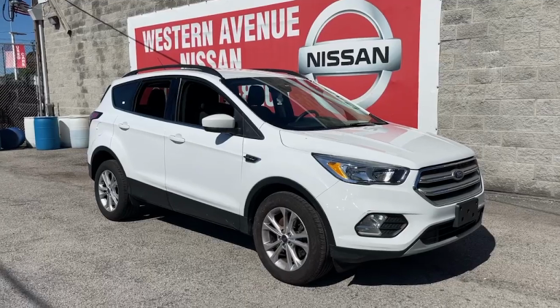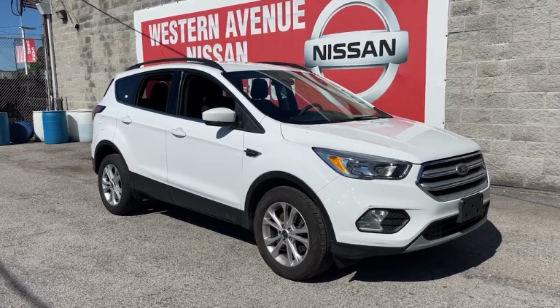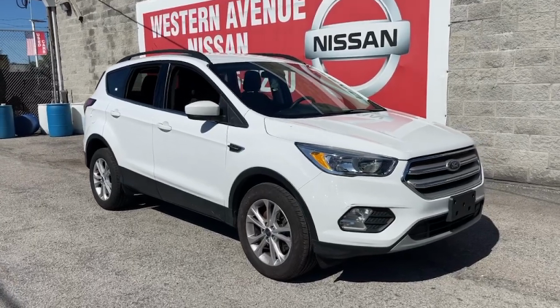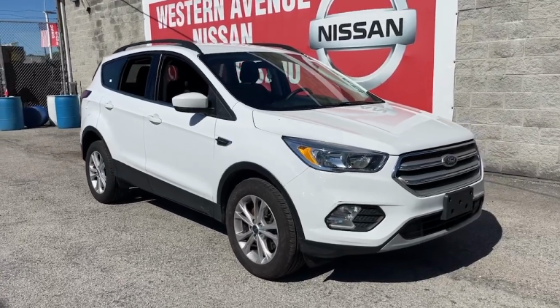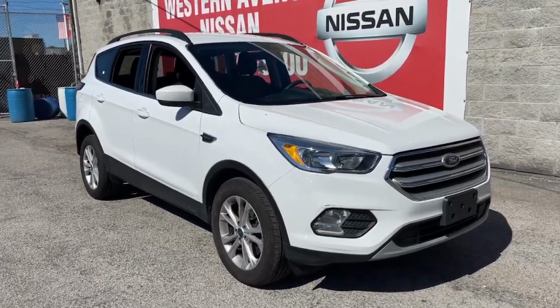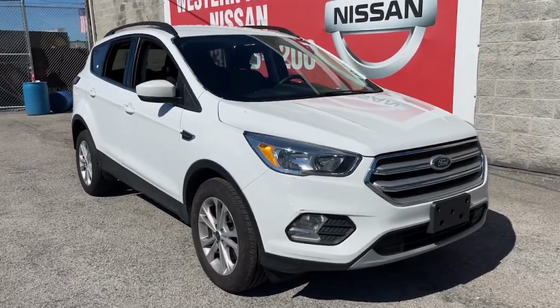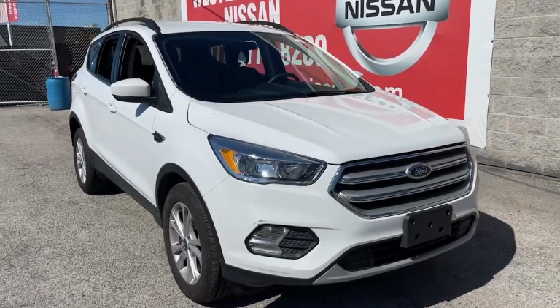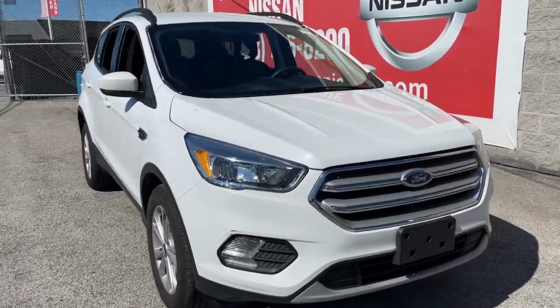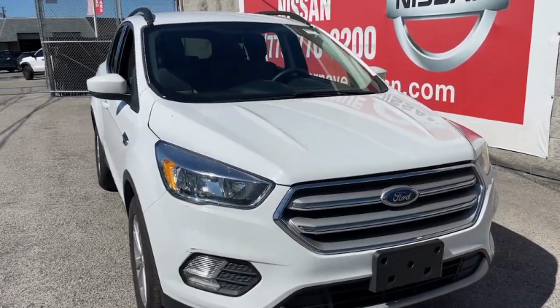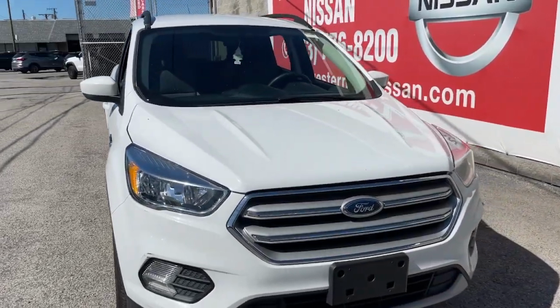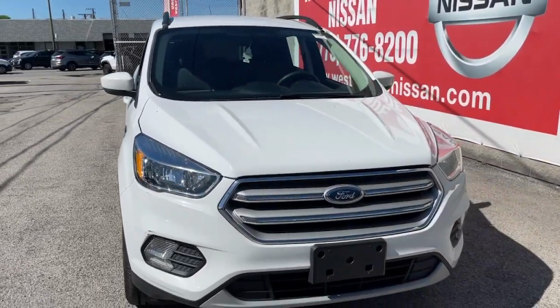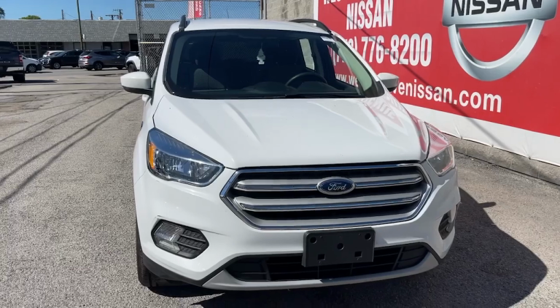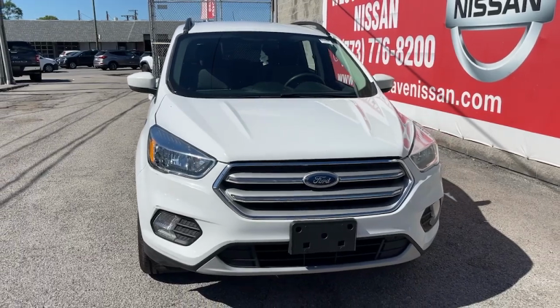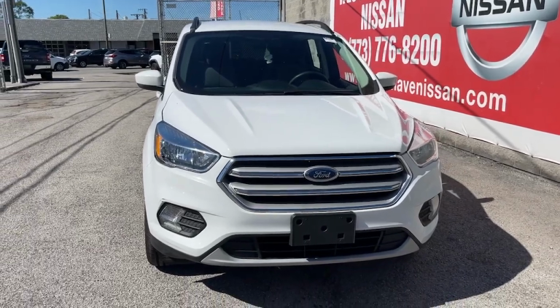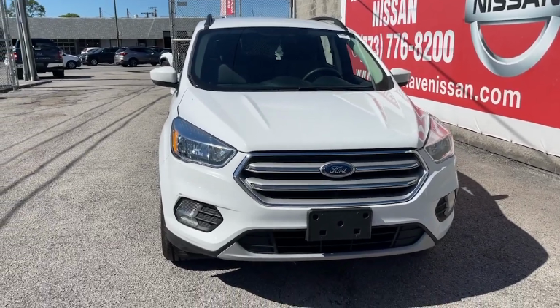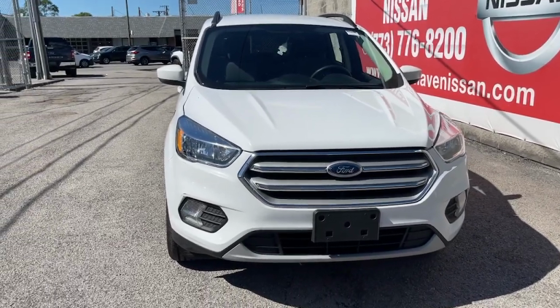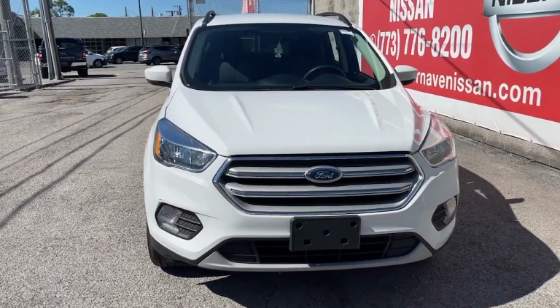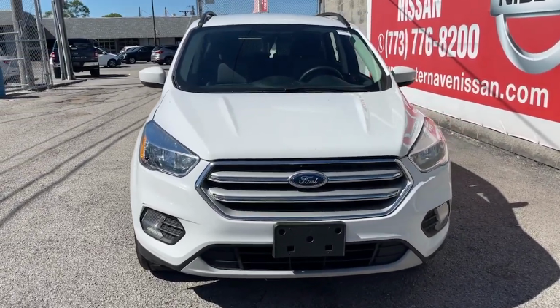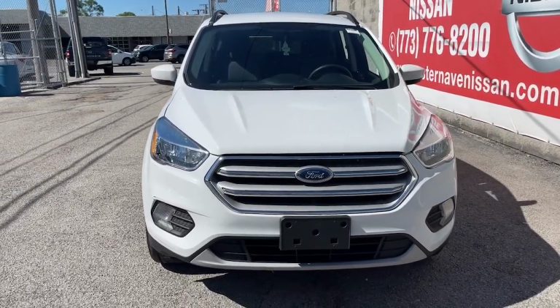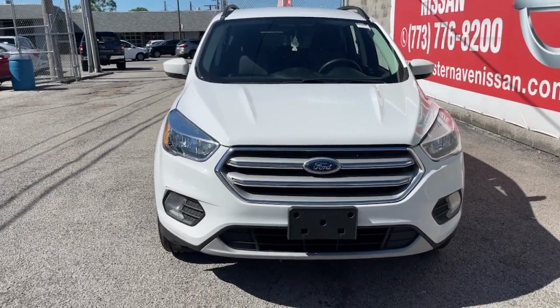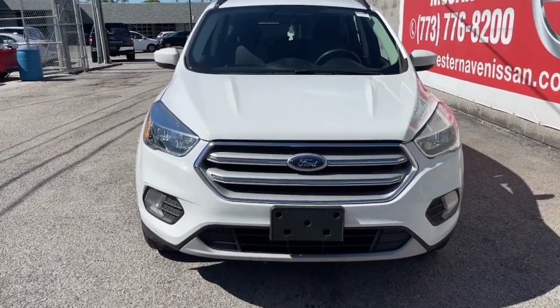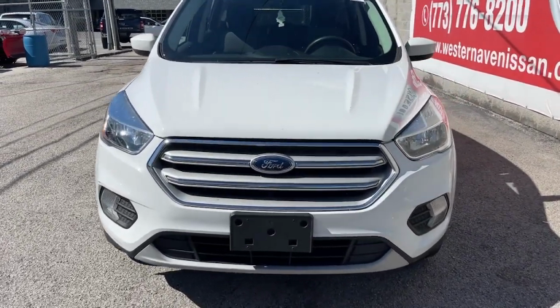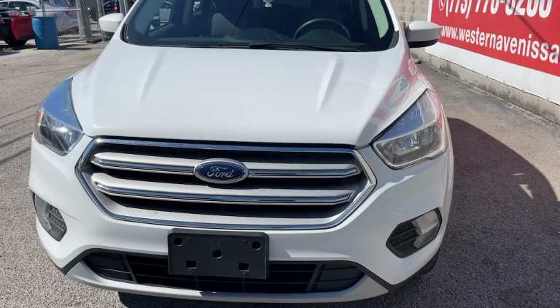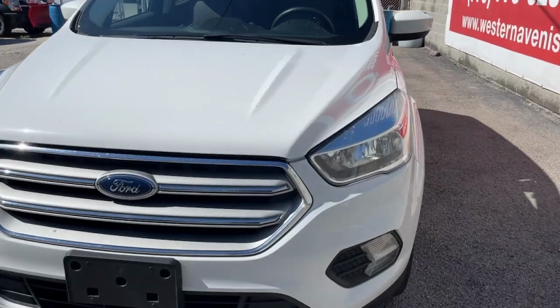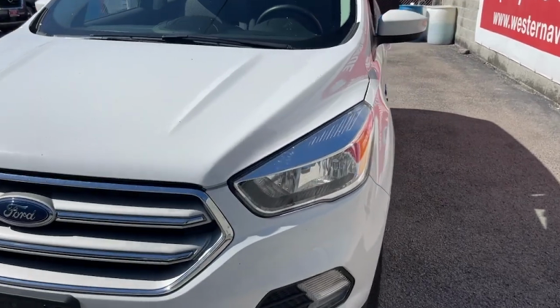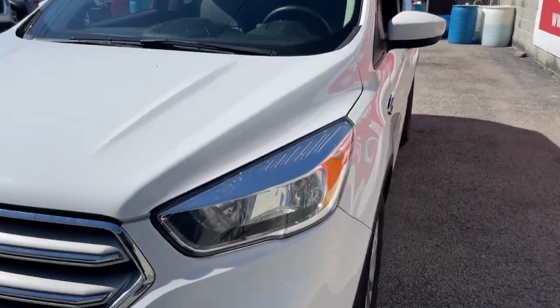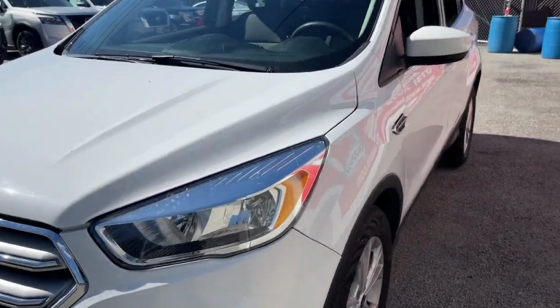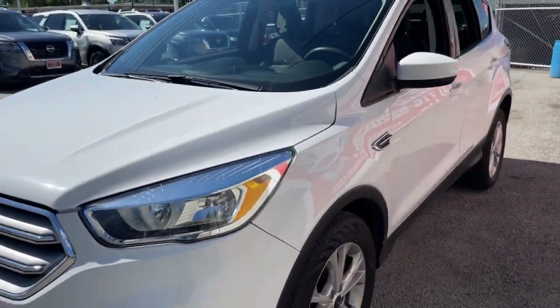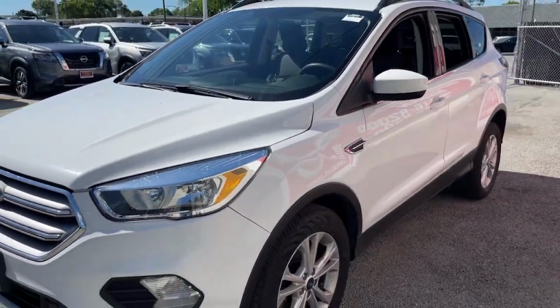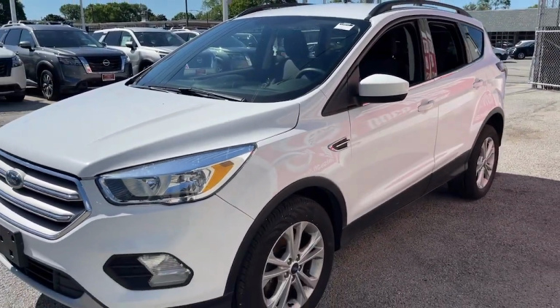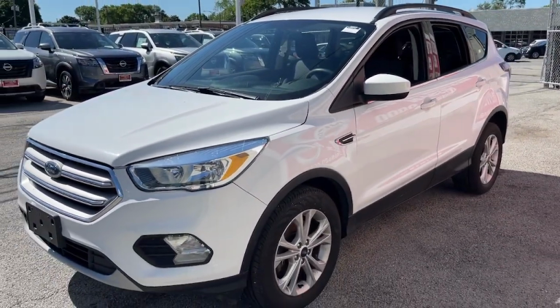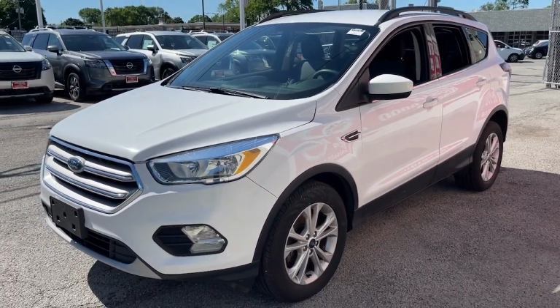You will be amazed by this 2018 Ford Escape. With less than 100,000 miles on the odometer, this vehicle provides excellent value. Here's a Ford Escape, the sporty, compact crossover that takes the stress out of your daily drive.